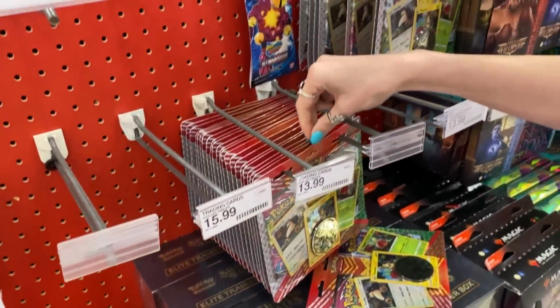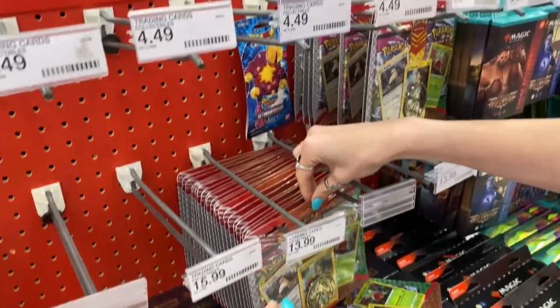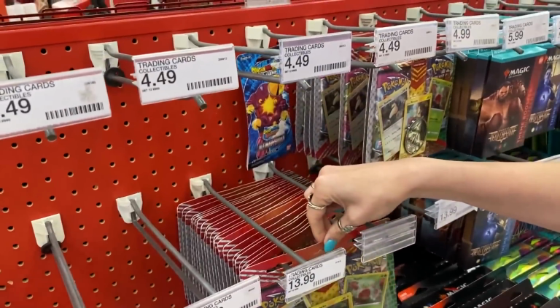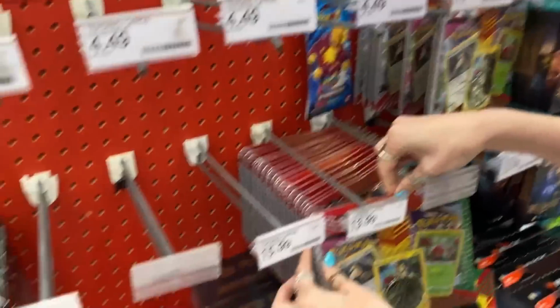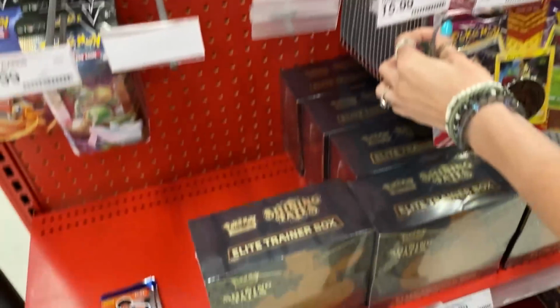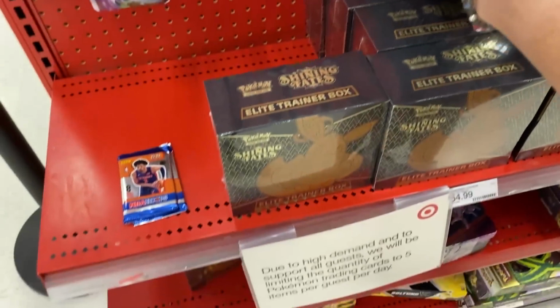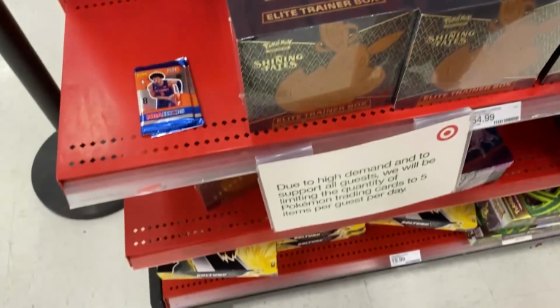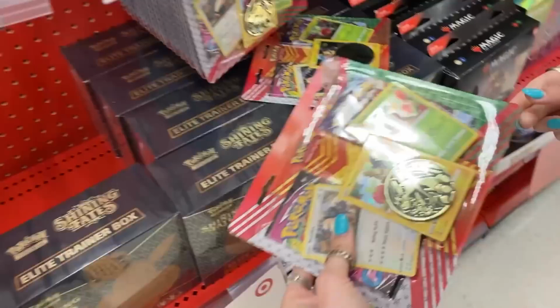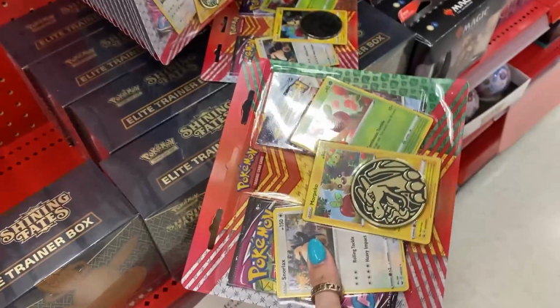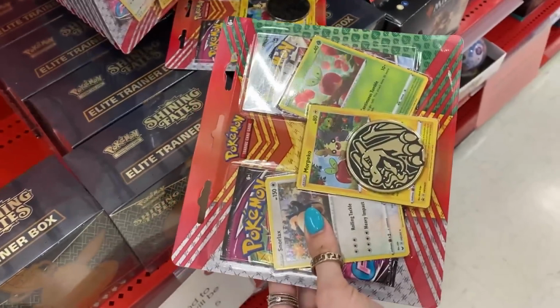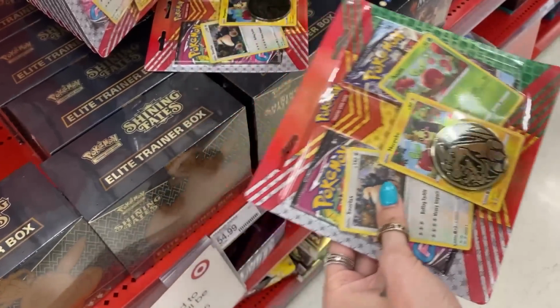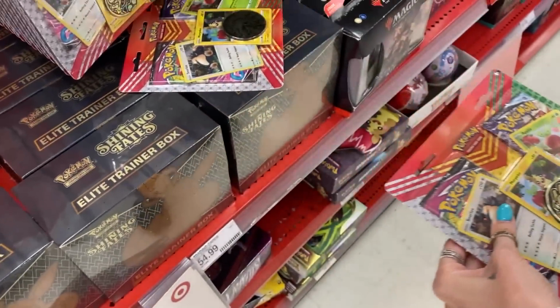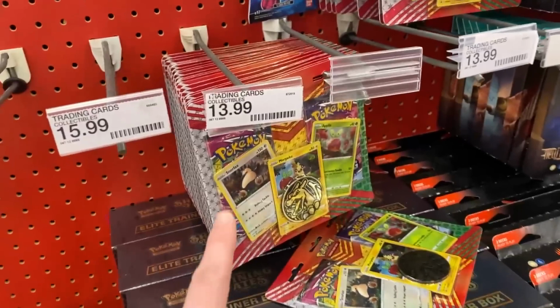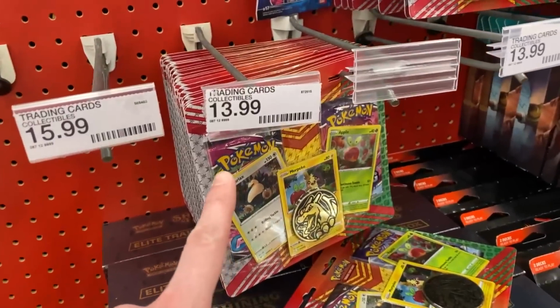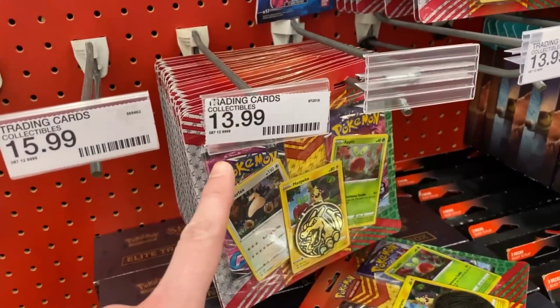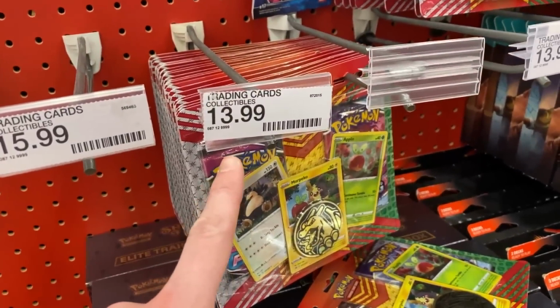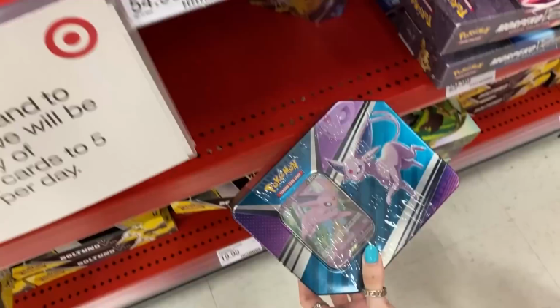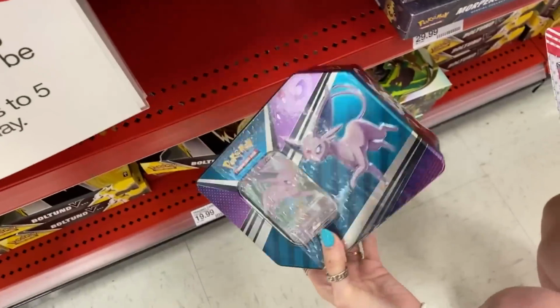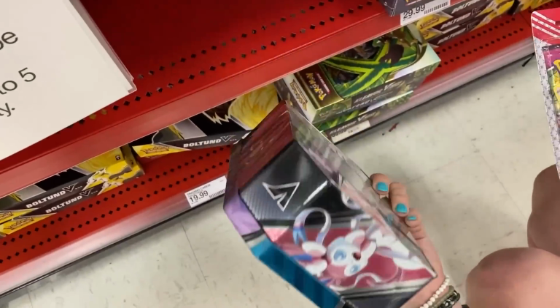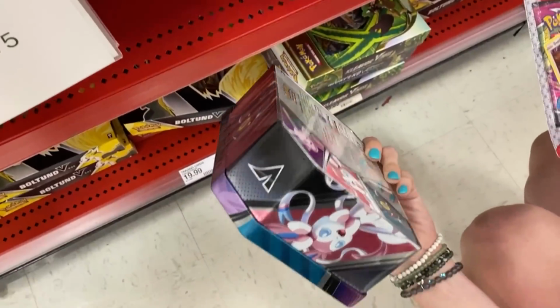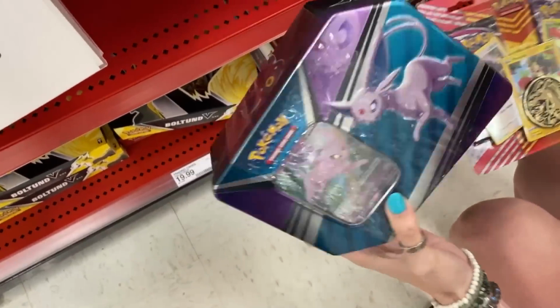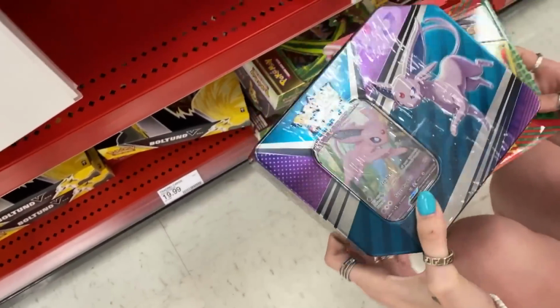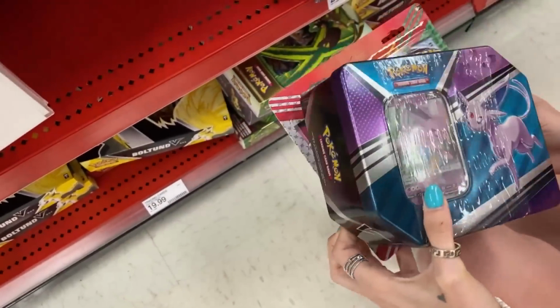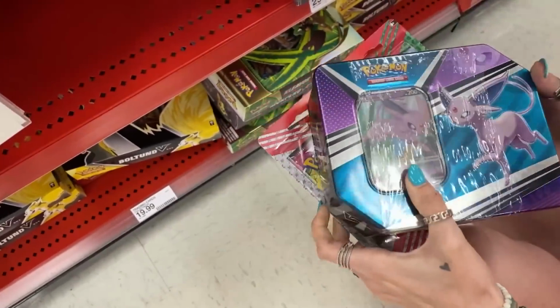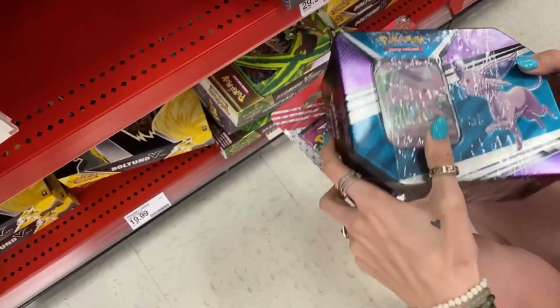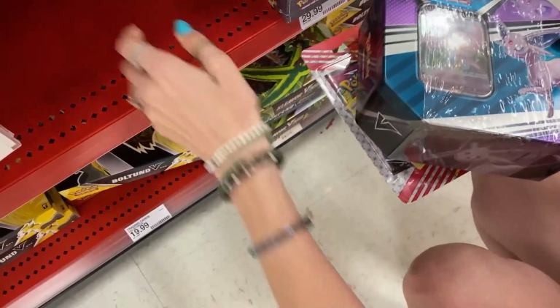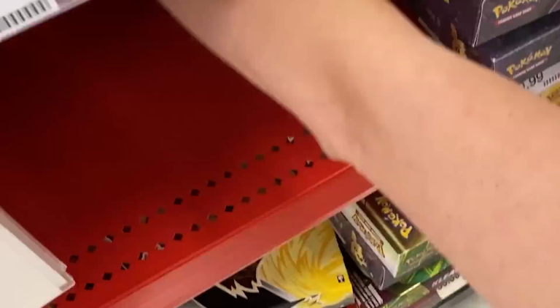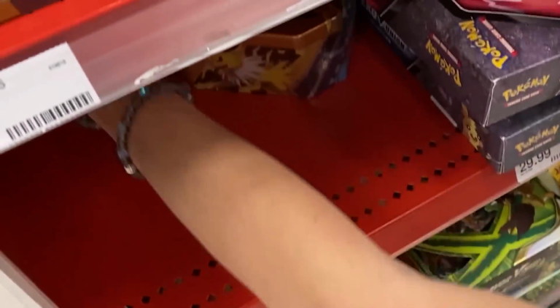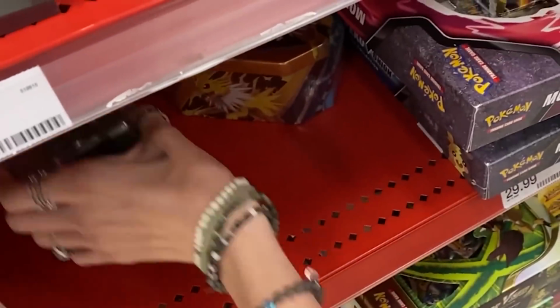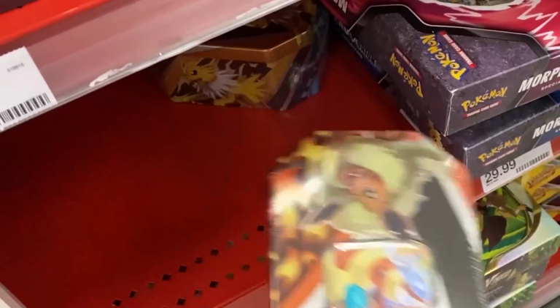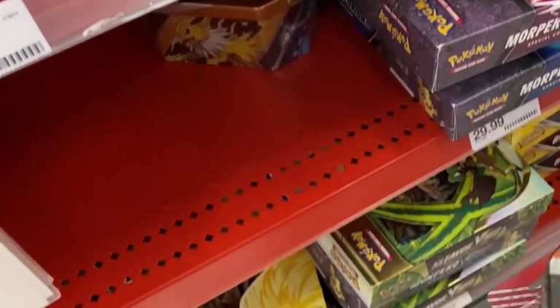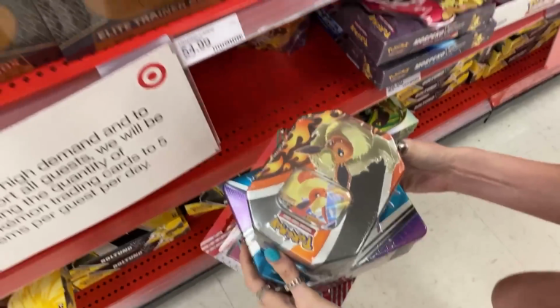This is what they have. Oh, you're already starting to select some stuff? $14 so far. Oh, you see that Espeon tin. And don't forget, we got to look in the back too — that is, if you want to look in the back. Let's go look.